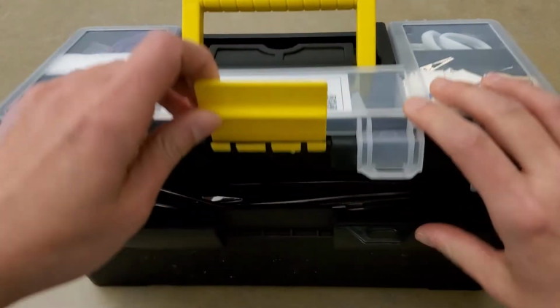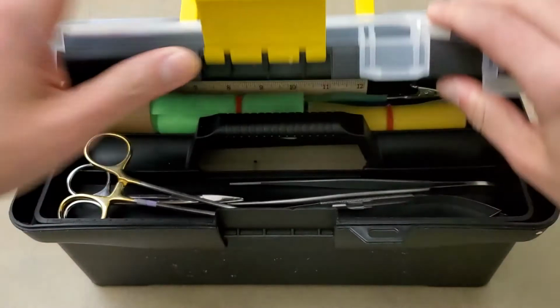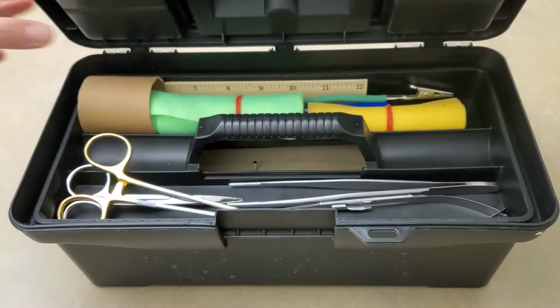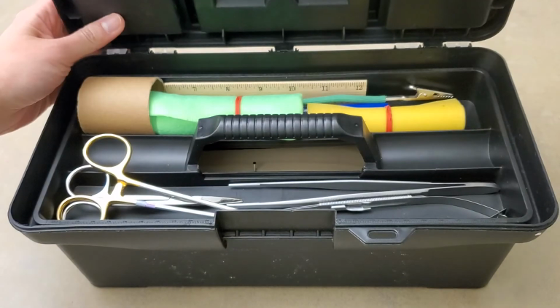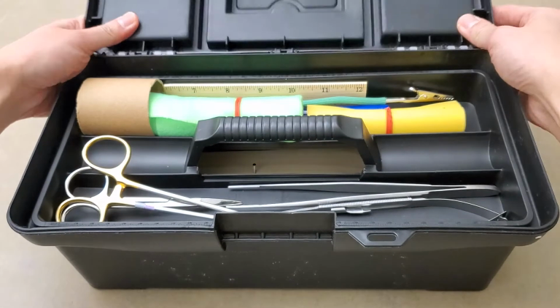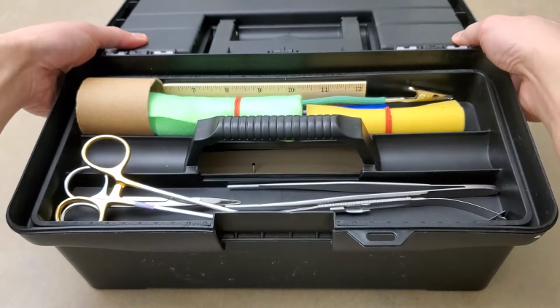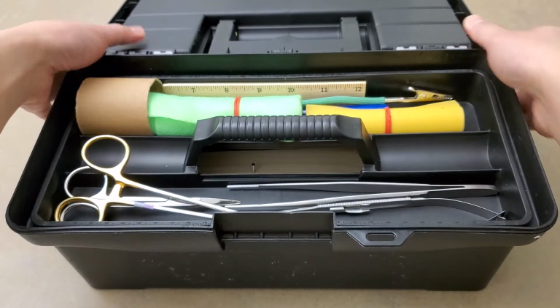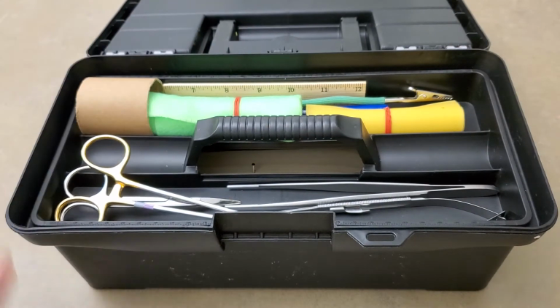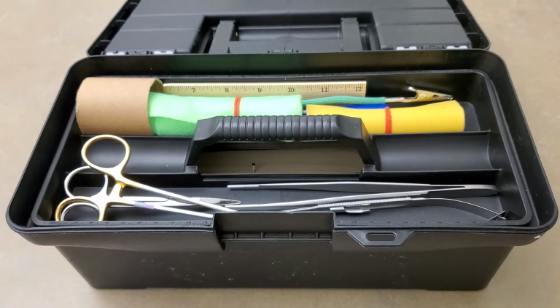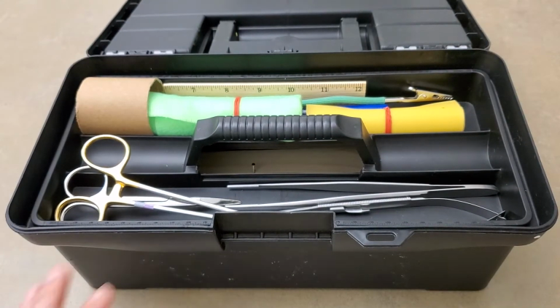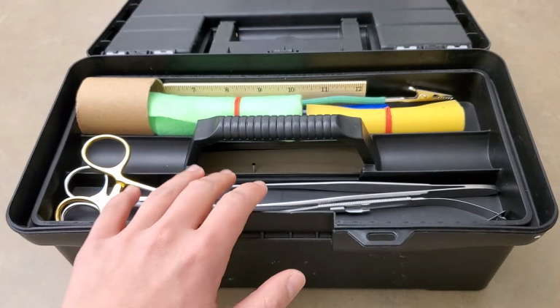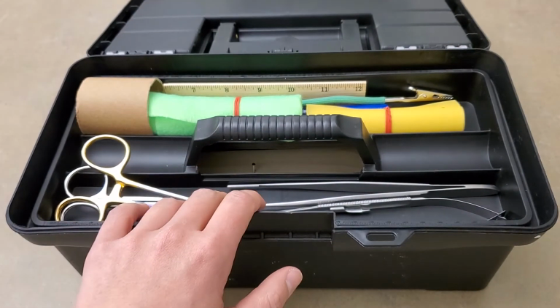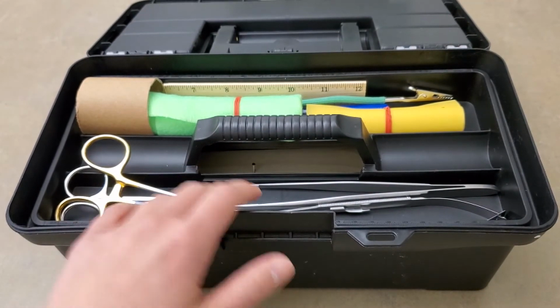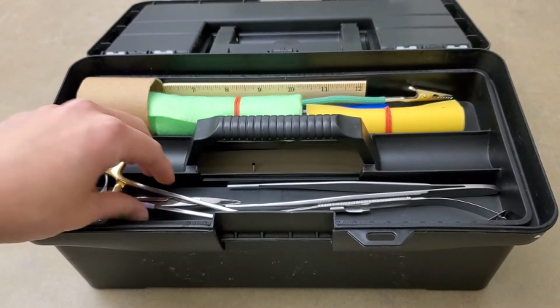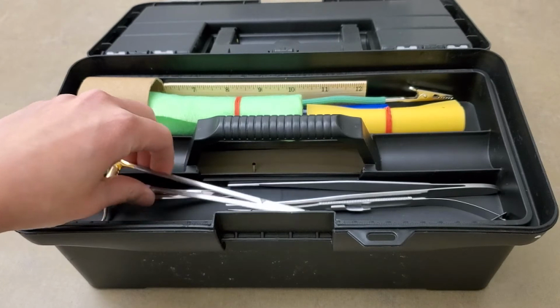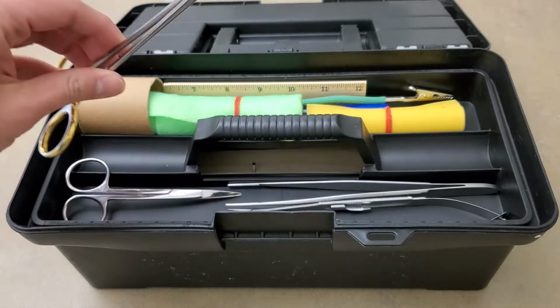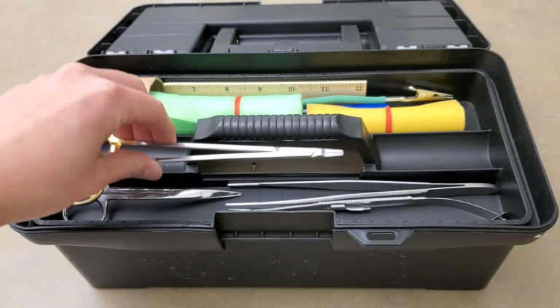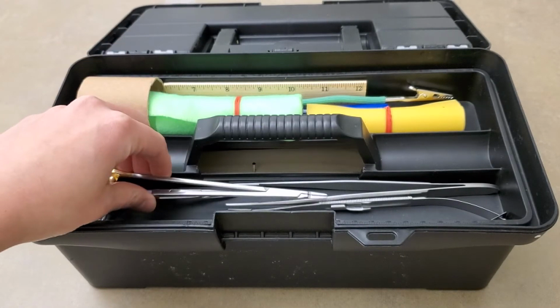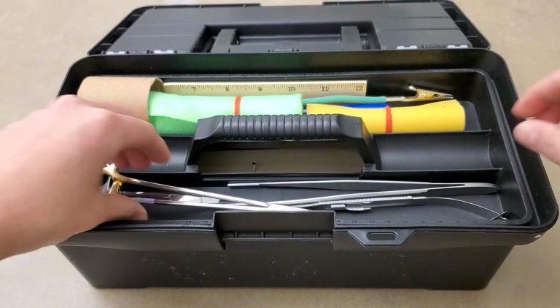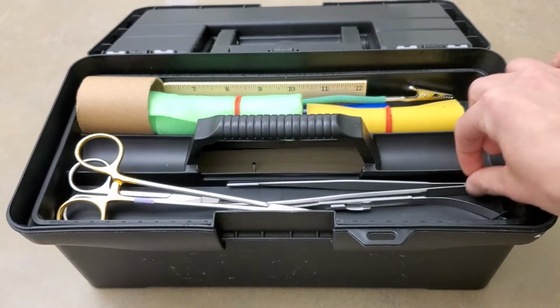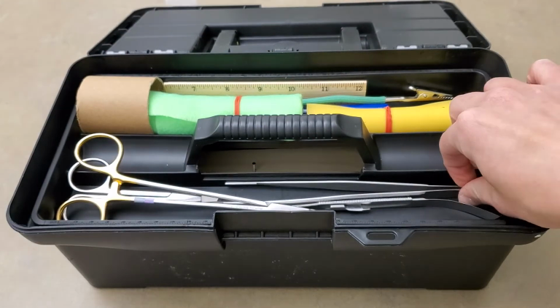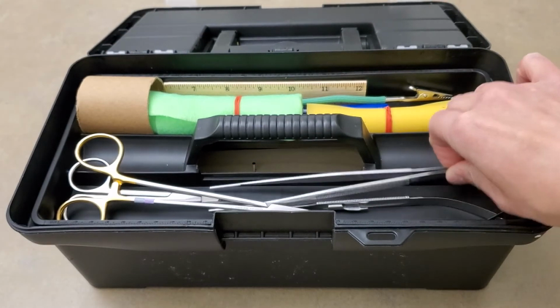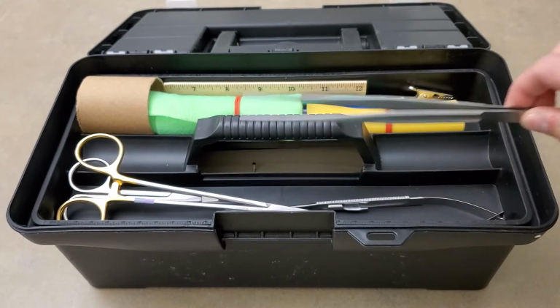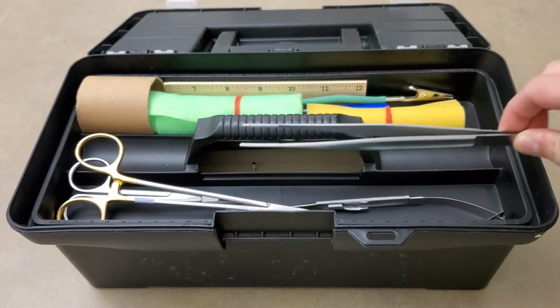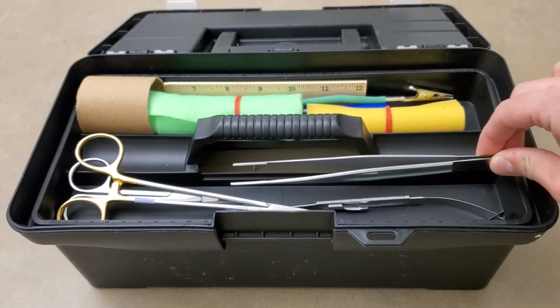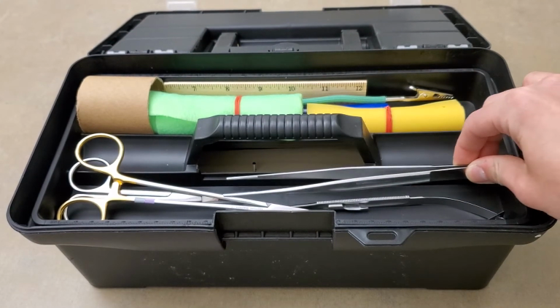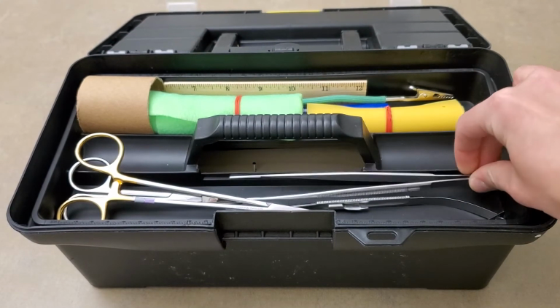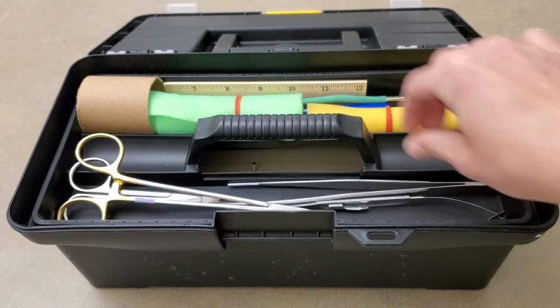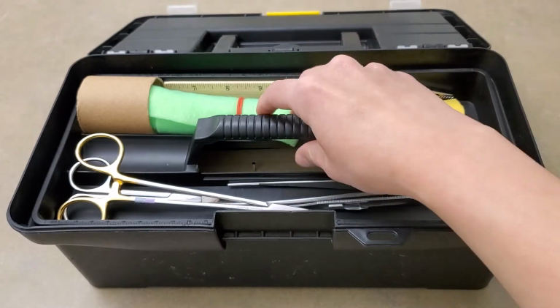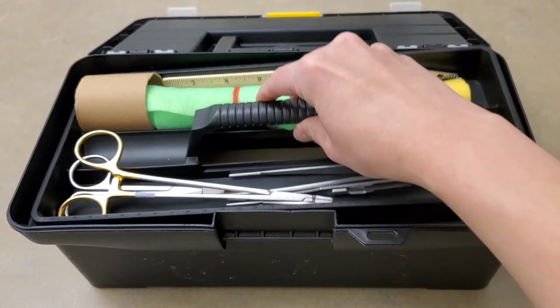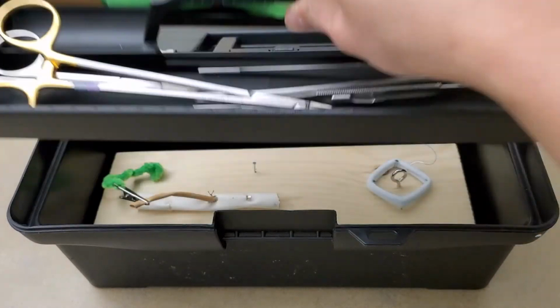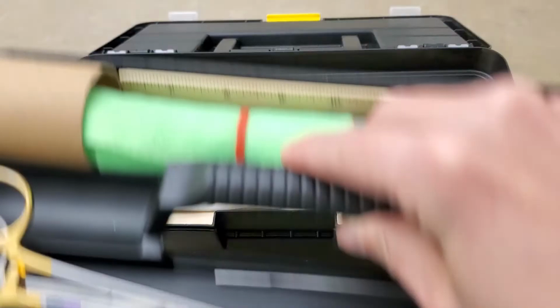When you open up the toolbox, you have a removable tray, and this contains all of your surgical instruments. For example, needle driver, pickups, Castro scissors, etc.